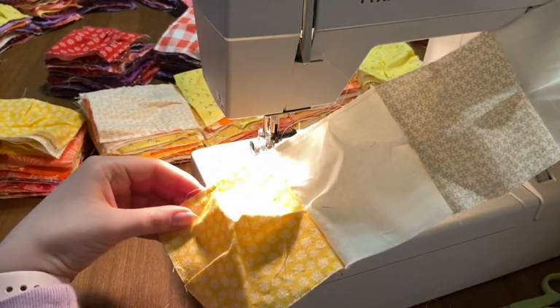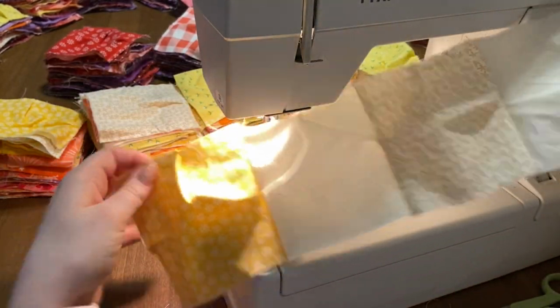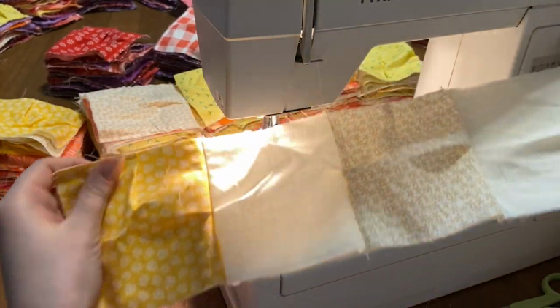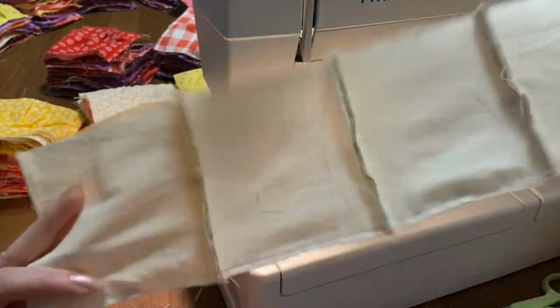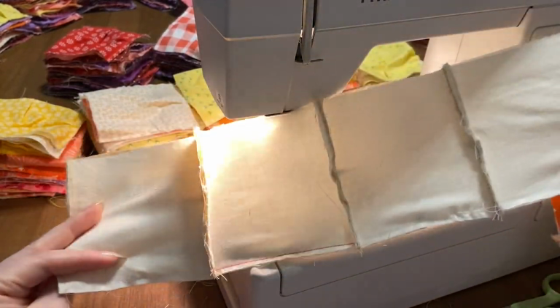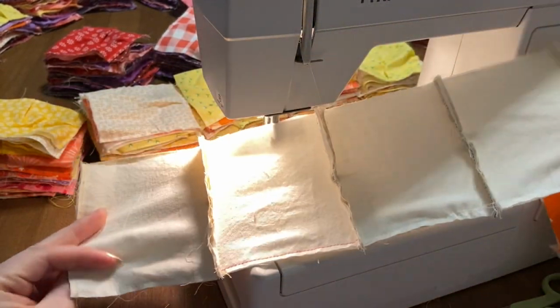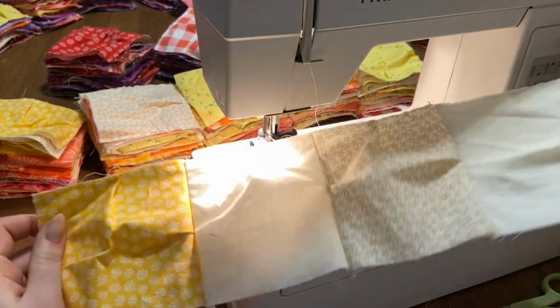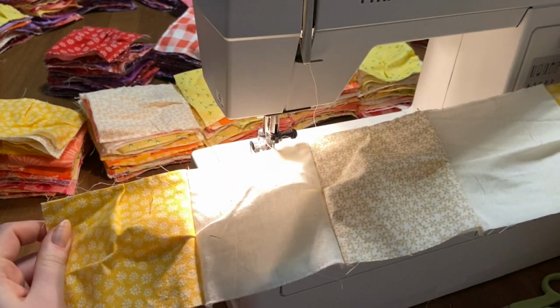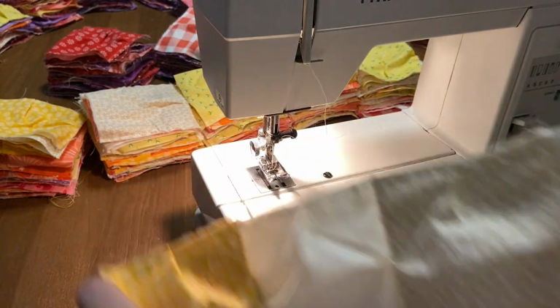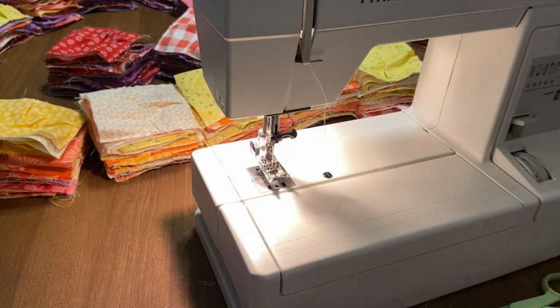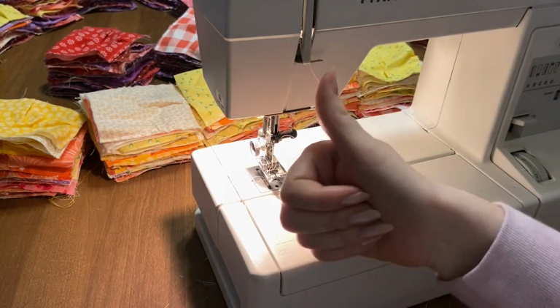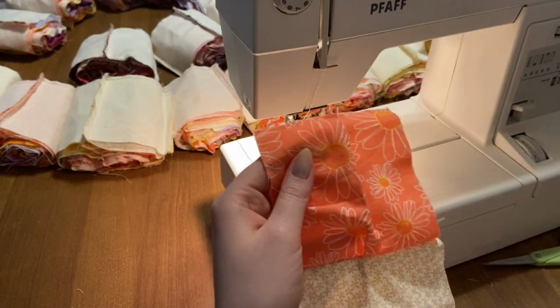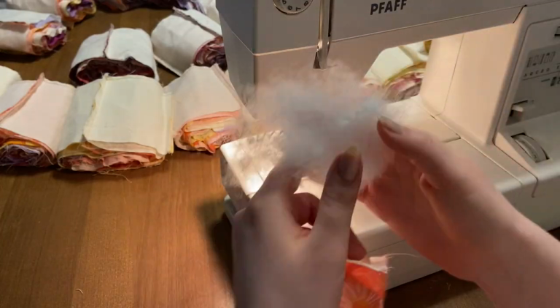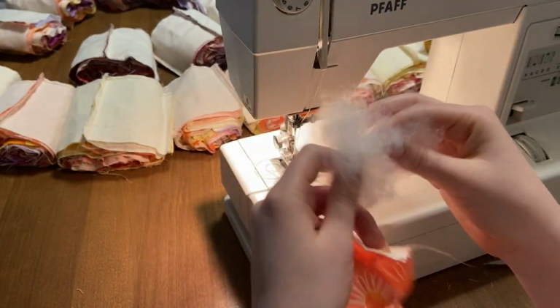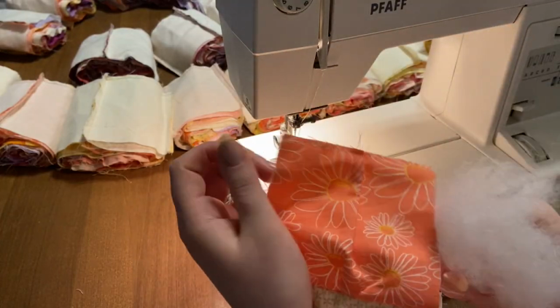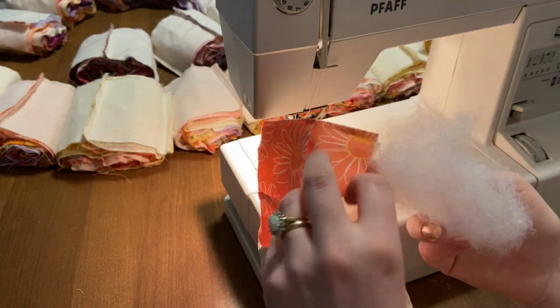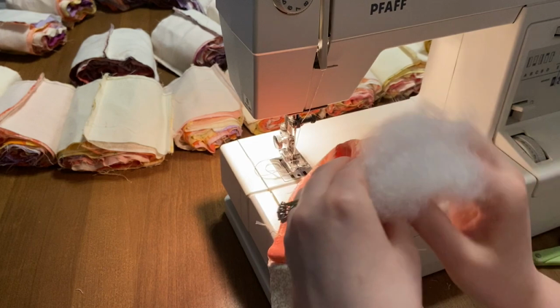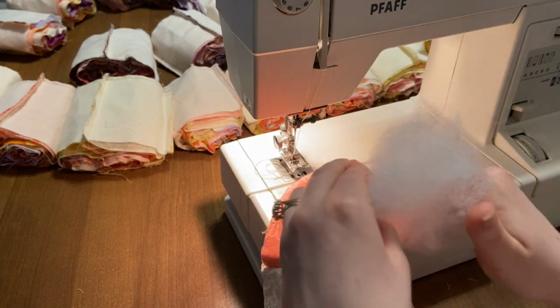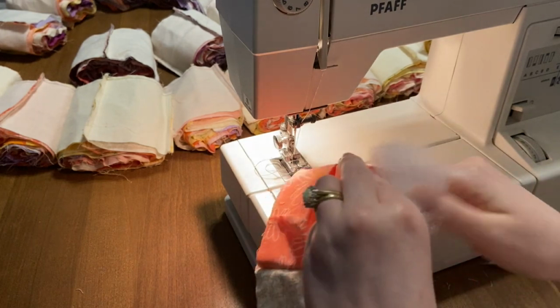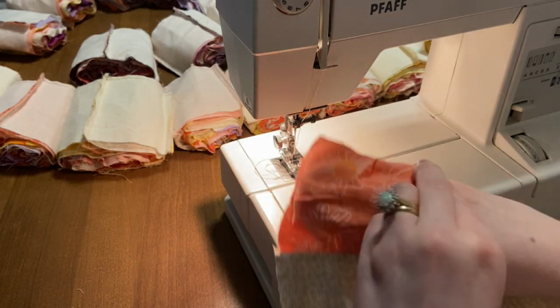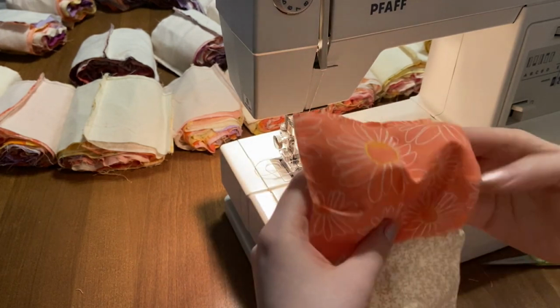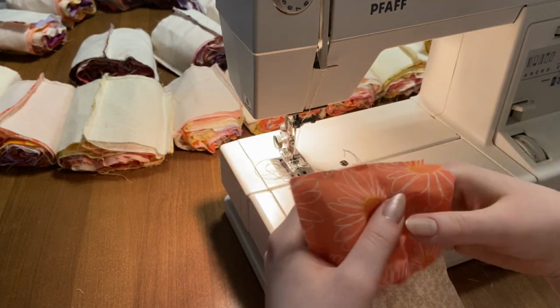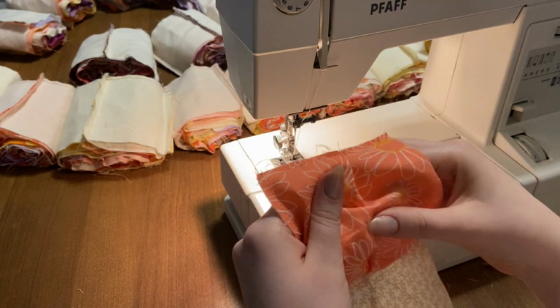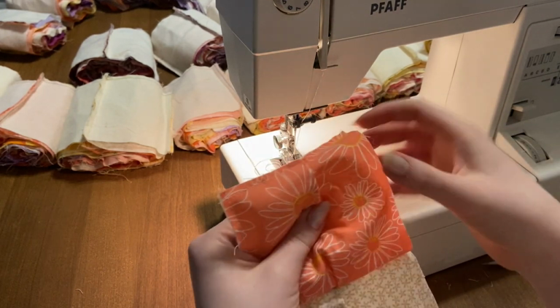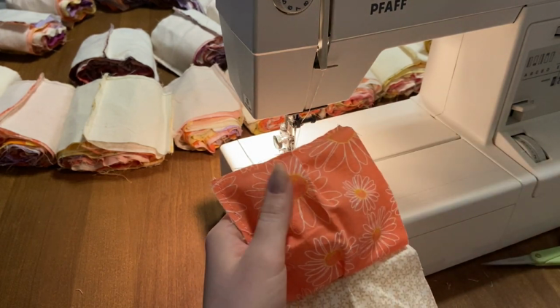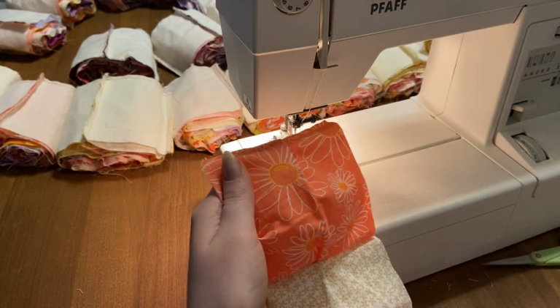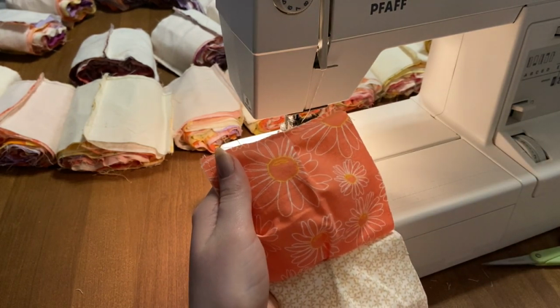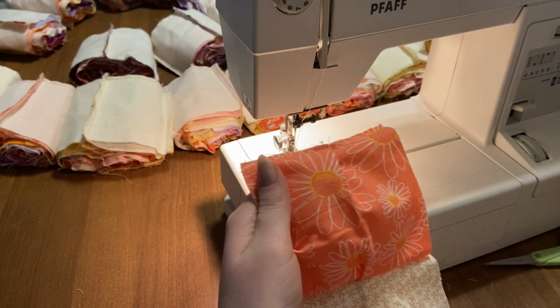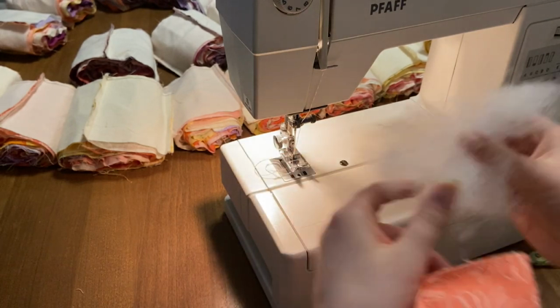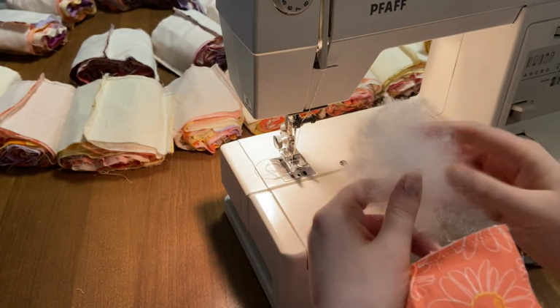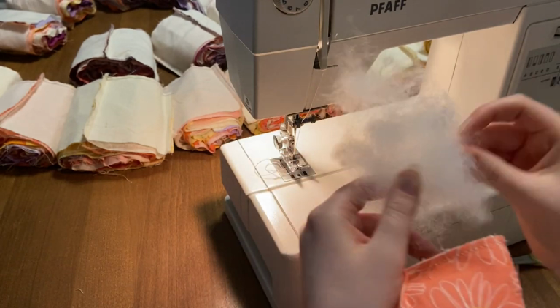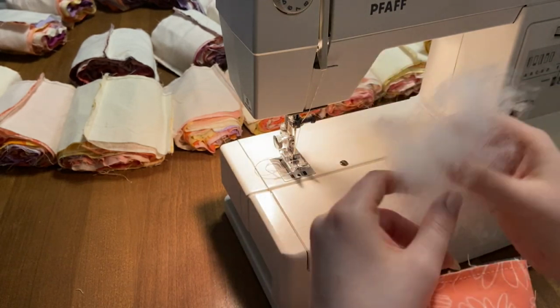Here's my beautiful first row — I was really happy with how that turned out. You can see in the background I have just rolls and rolls of rows, so all 18 rows completed.